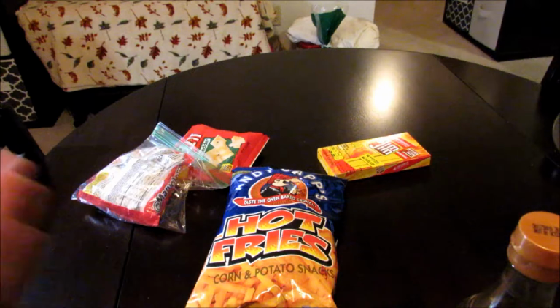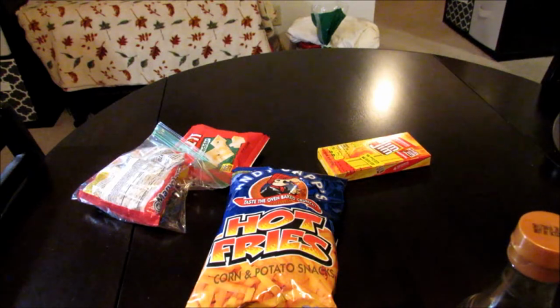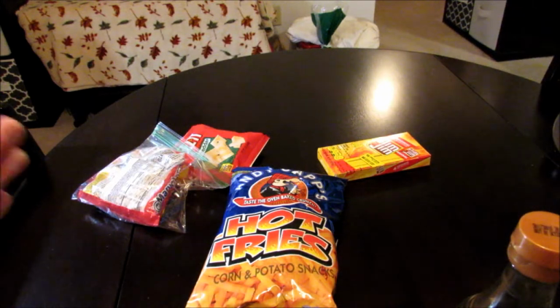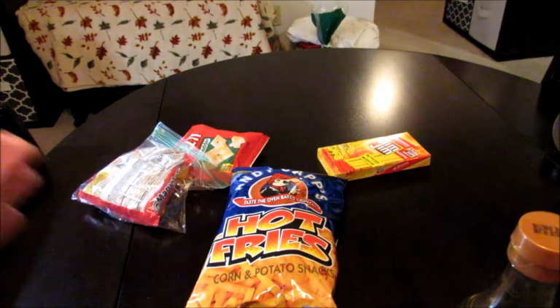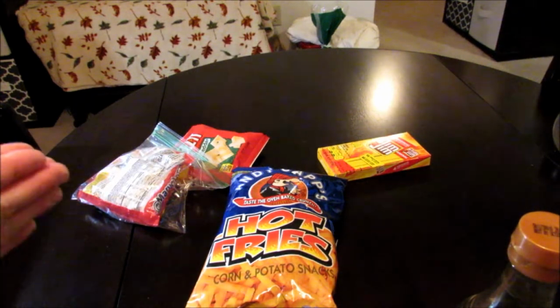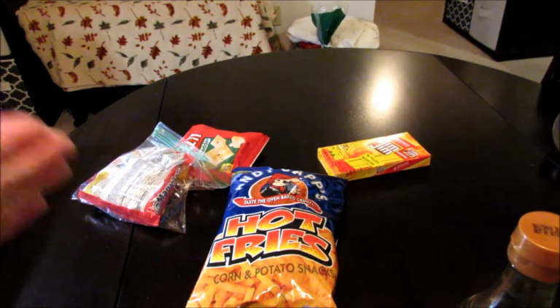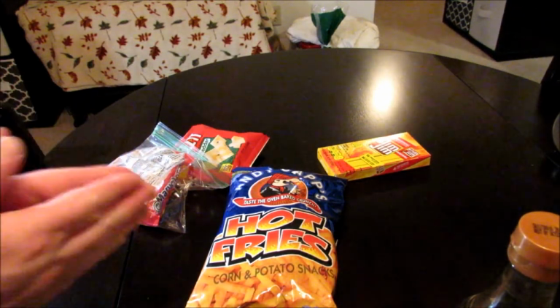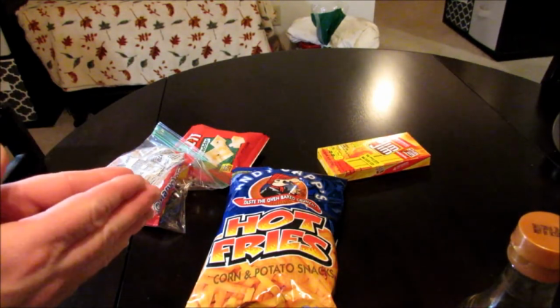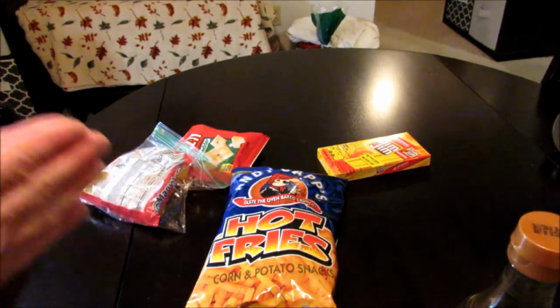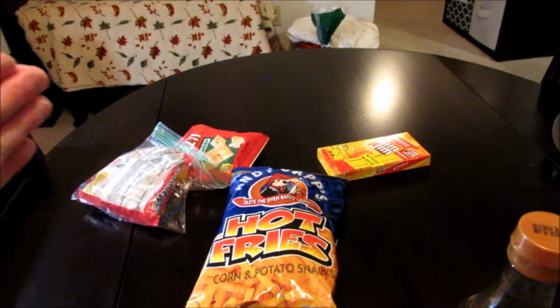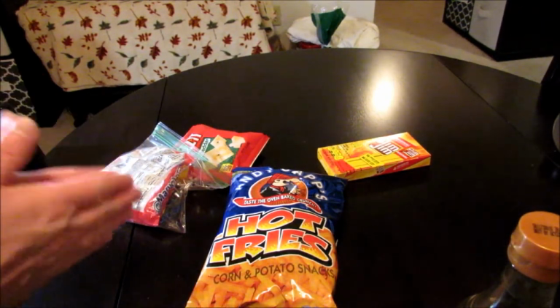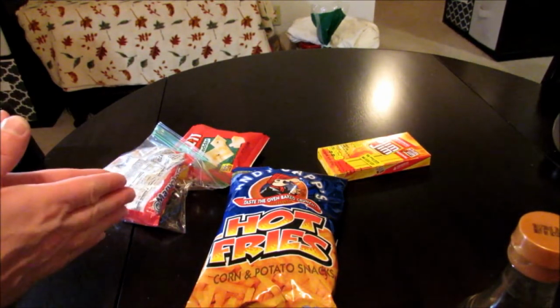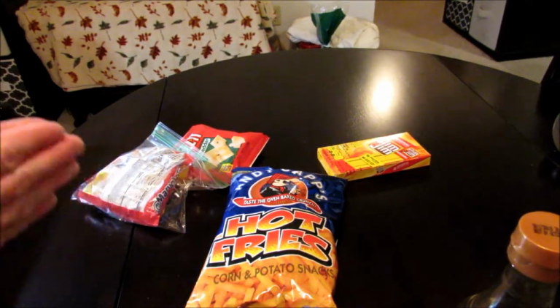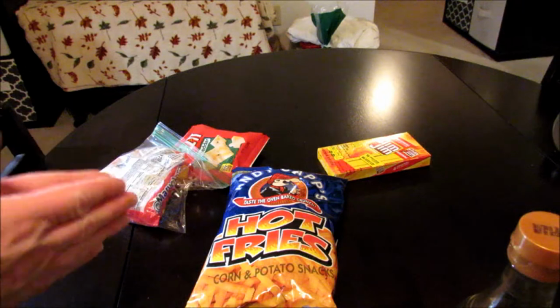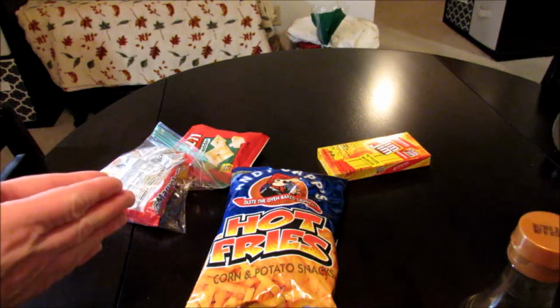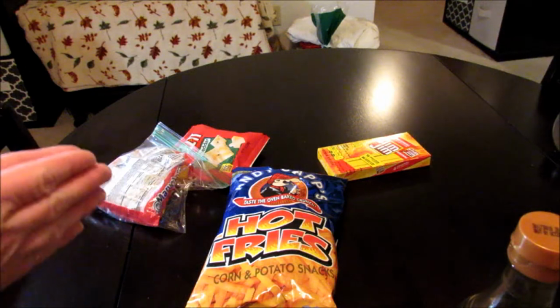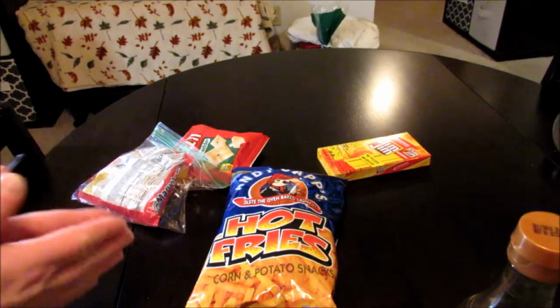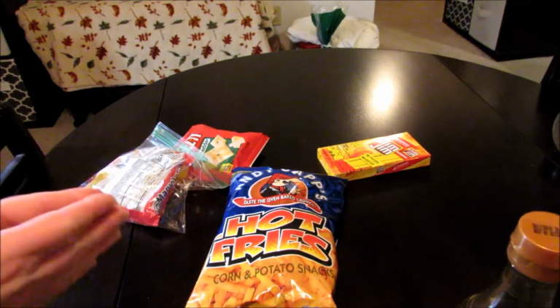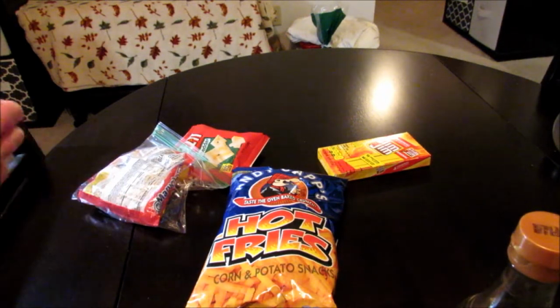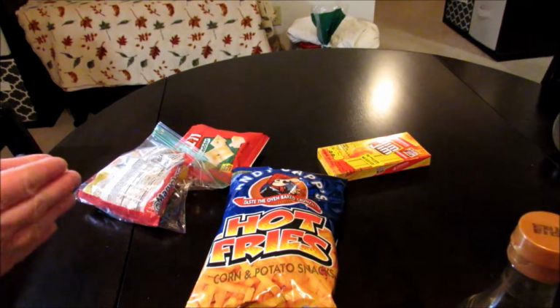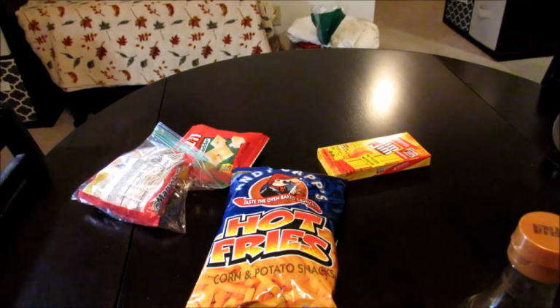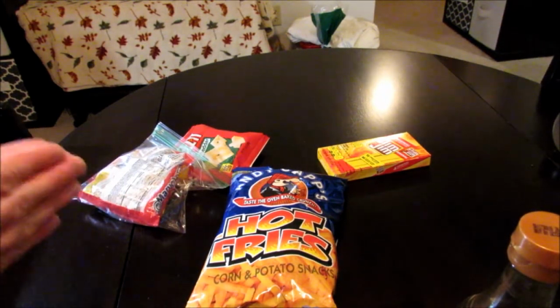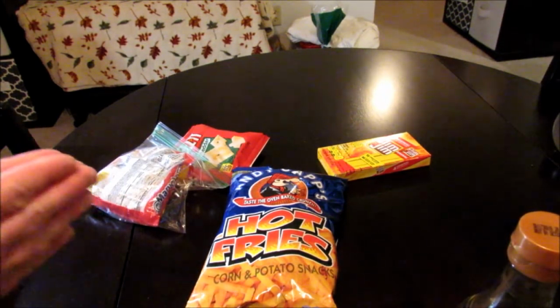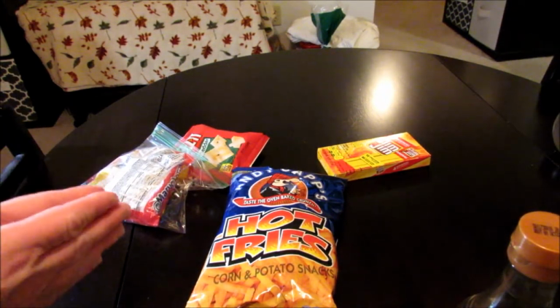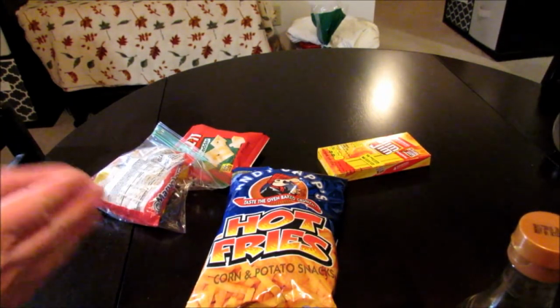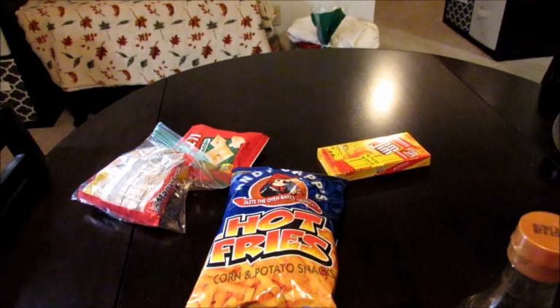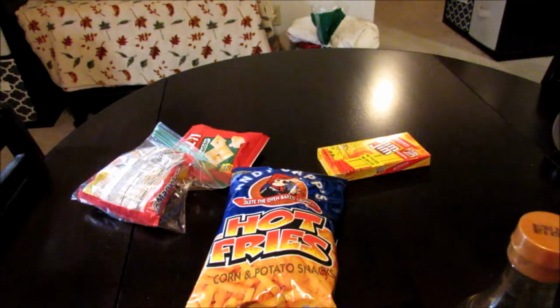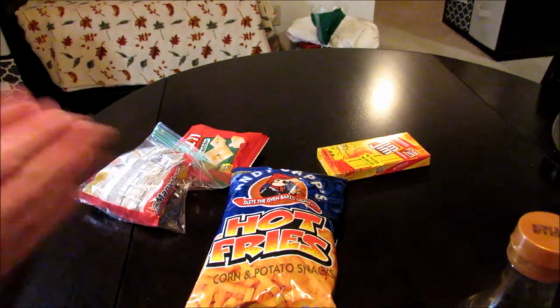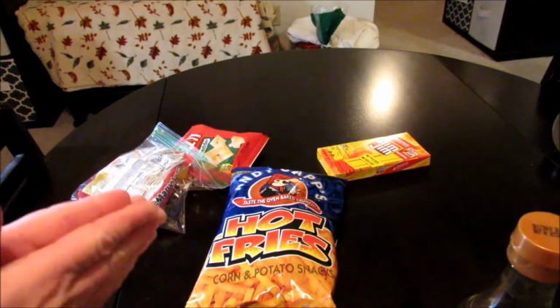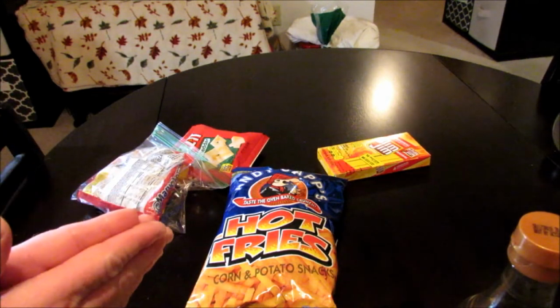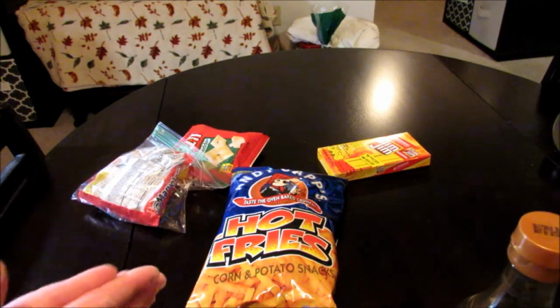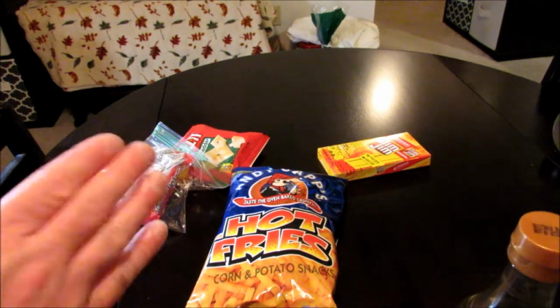Now I say this in every one of my taste test videos guys — I'm not going to give you a step-by-step on how to make this thing. If you watch my channel much, you know how to make a jailhouse burrito already. I'm just going to go ahead and get this thing made up, give it a shot, and tell you what I think. All right, let's do it.